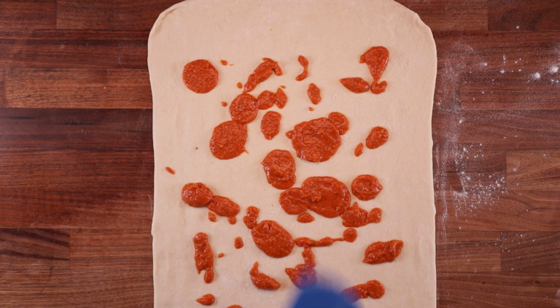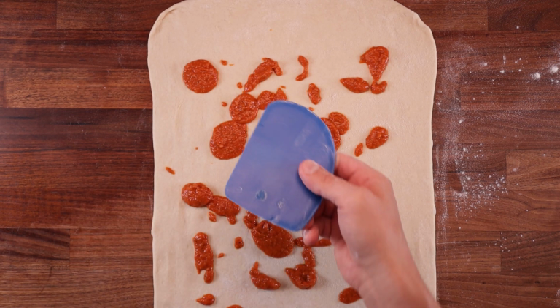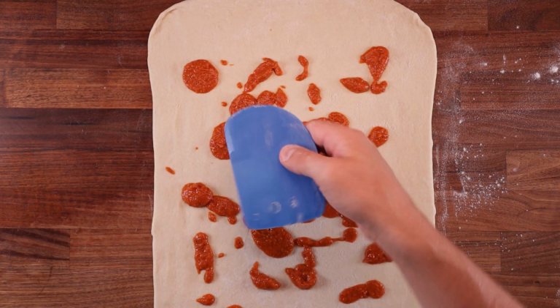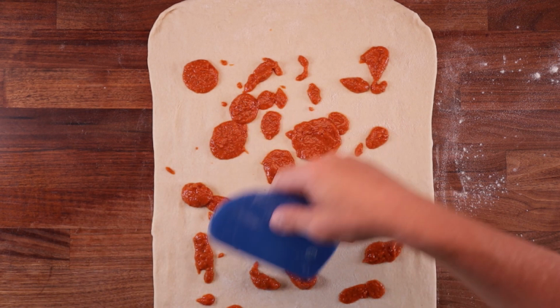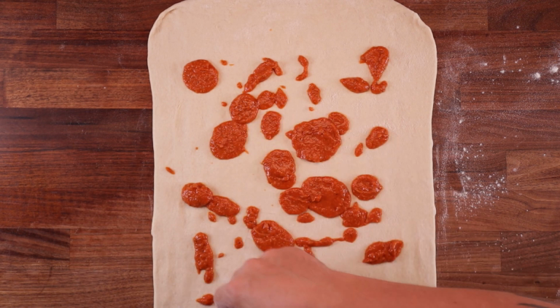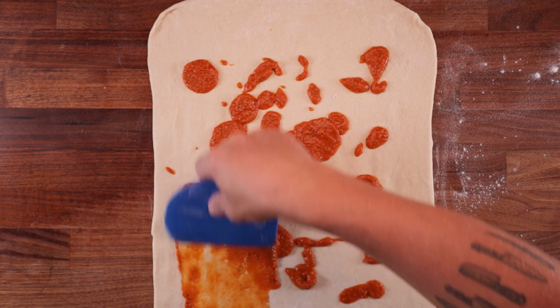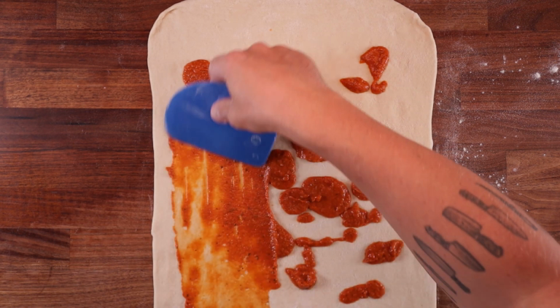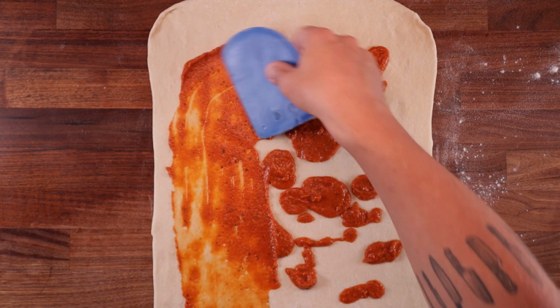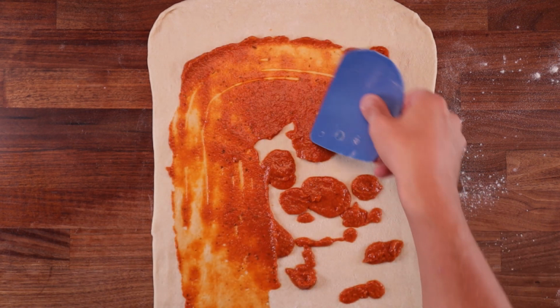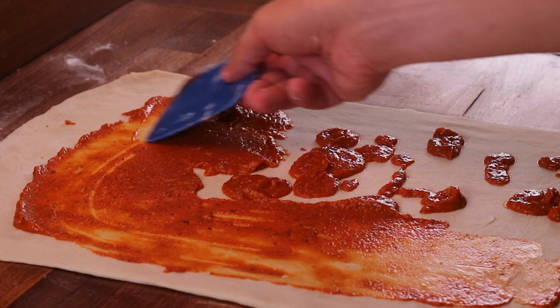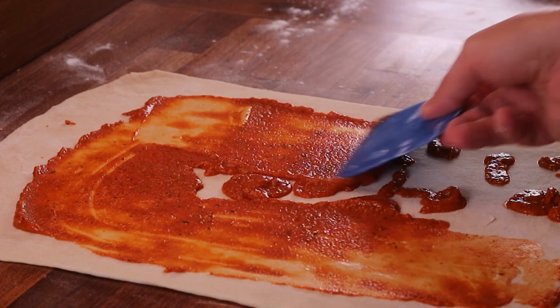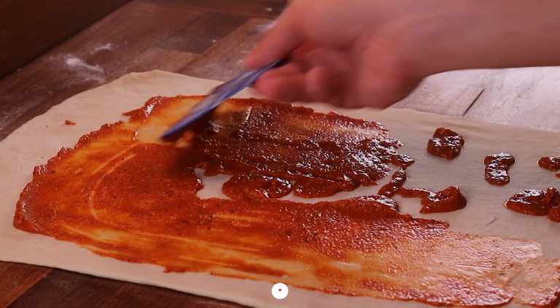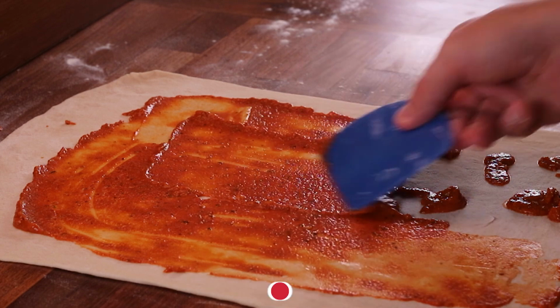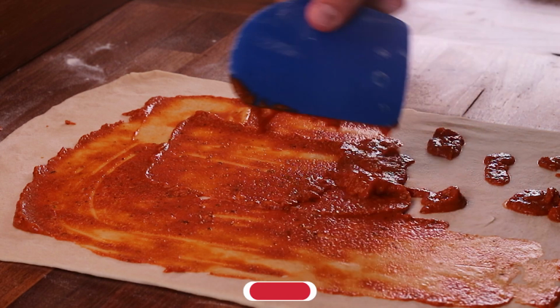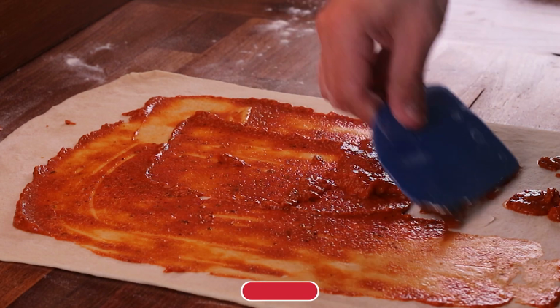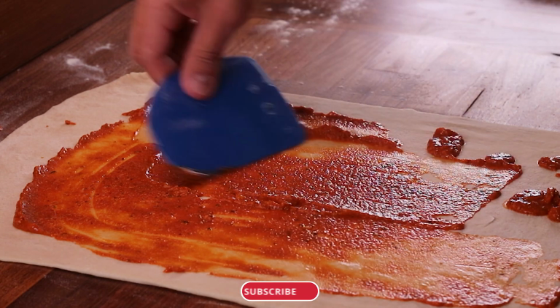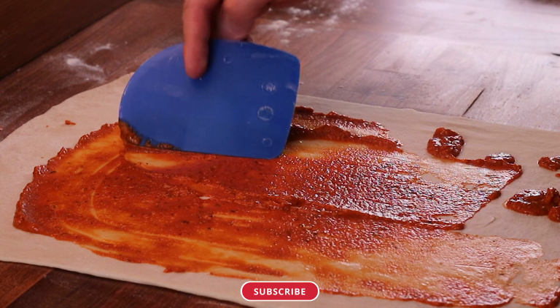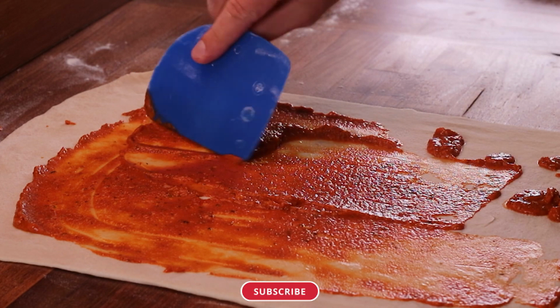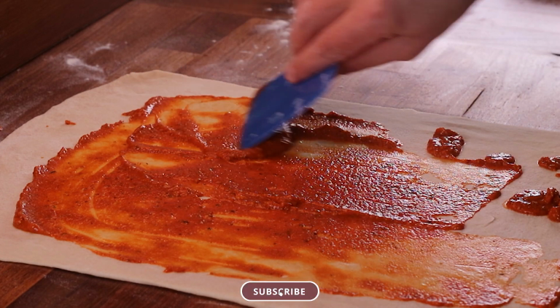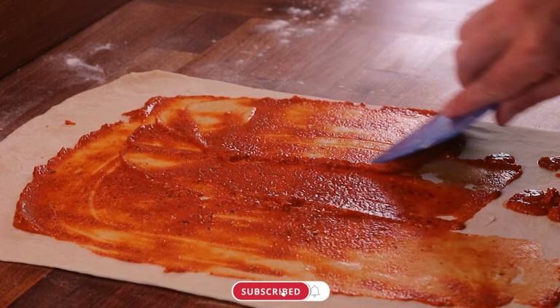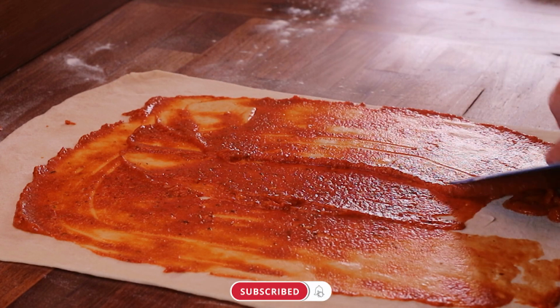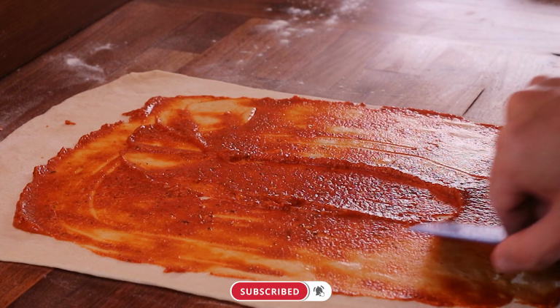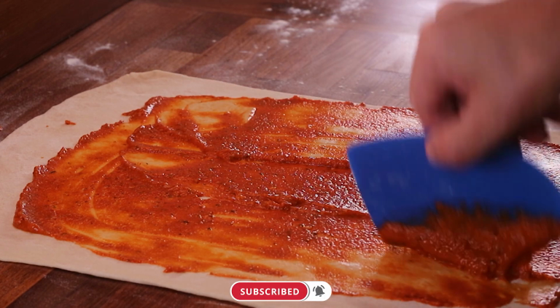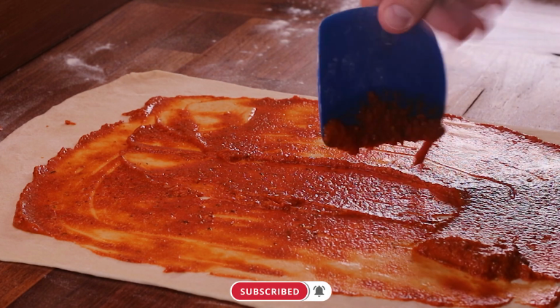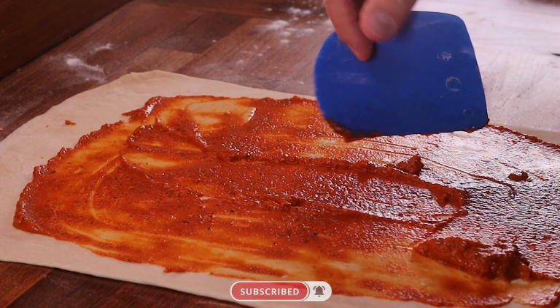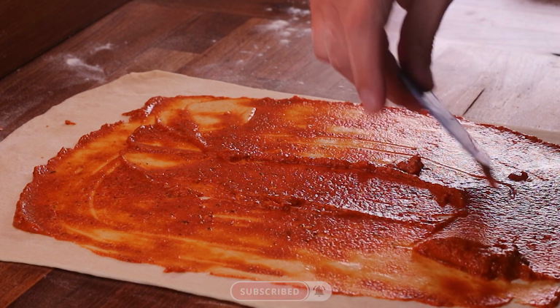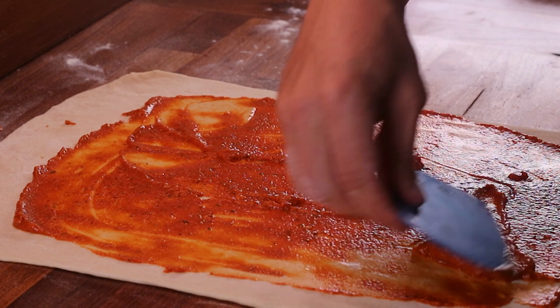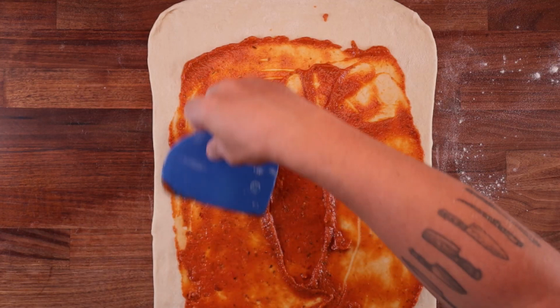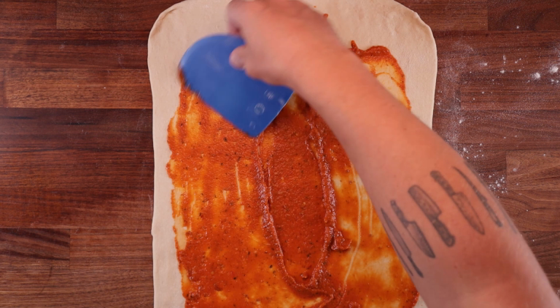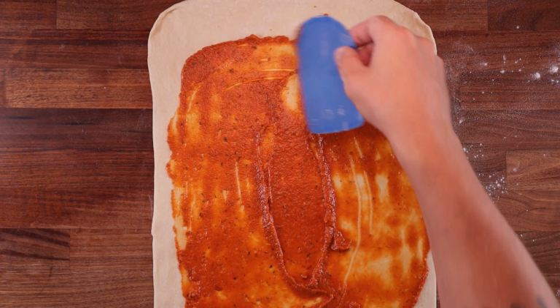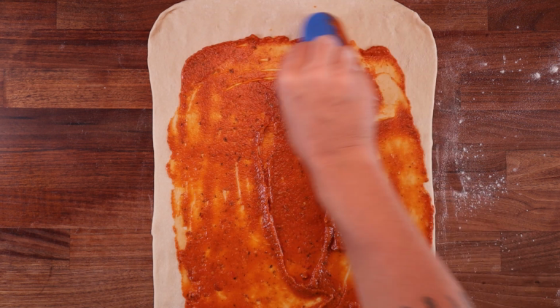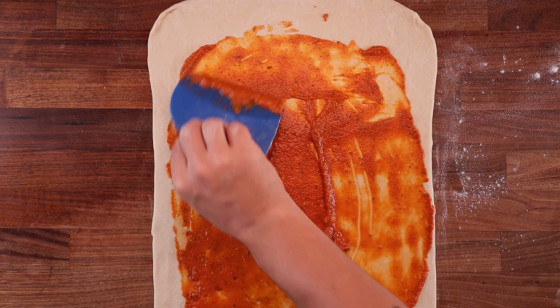Grab your dough scraper and spread it out in a nice thin even layer. Make sure to leave an edge at the top — we'll use that edge for sealing up the roll.